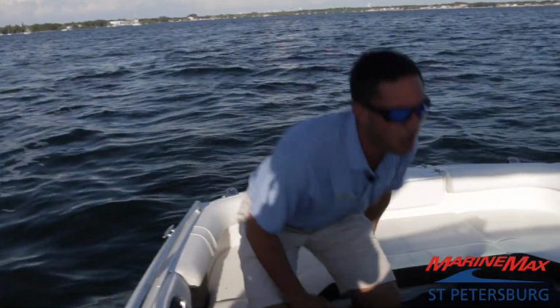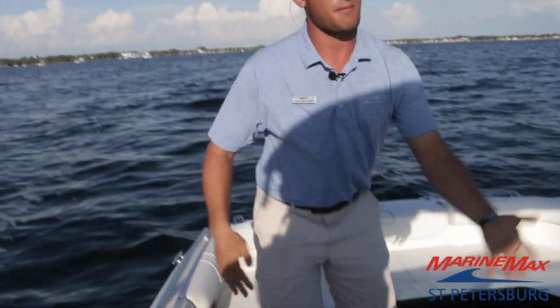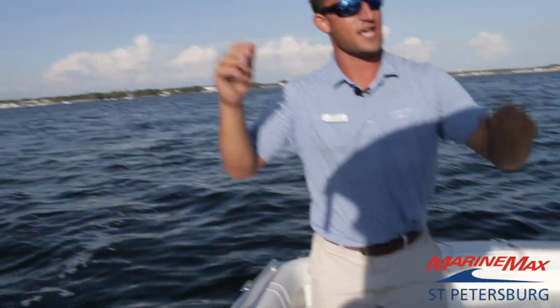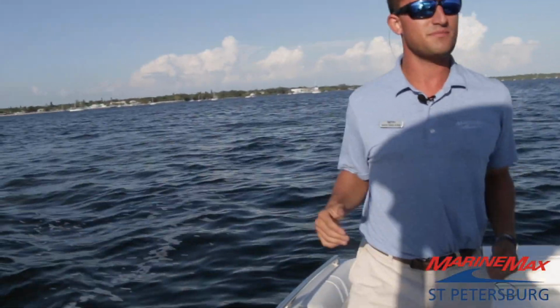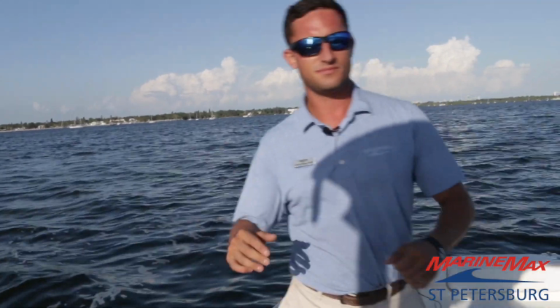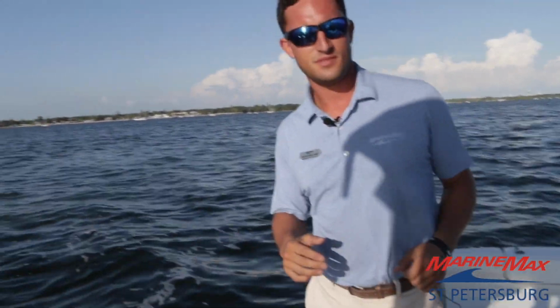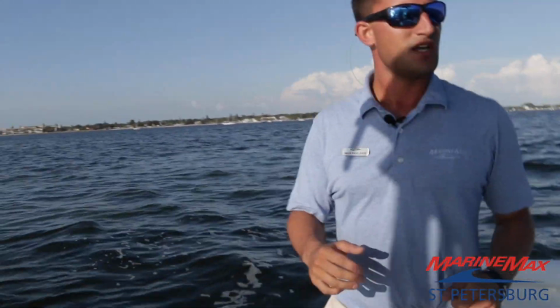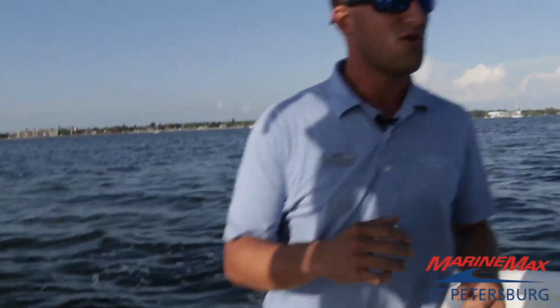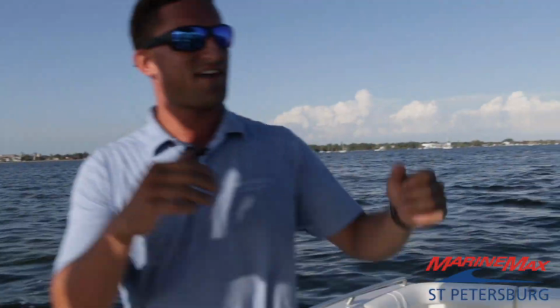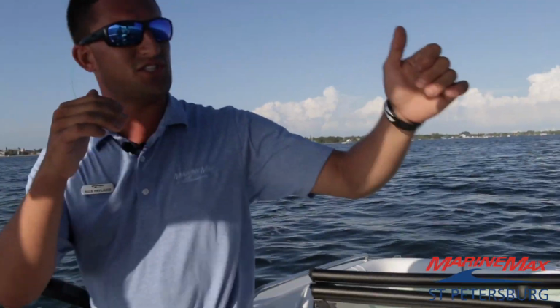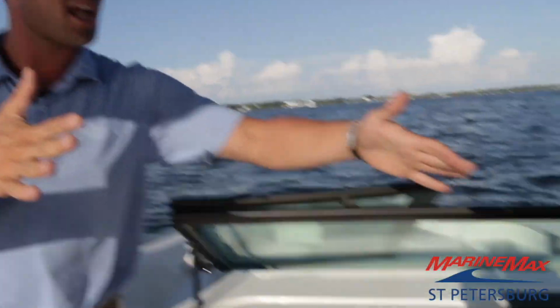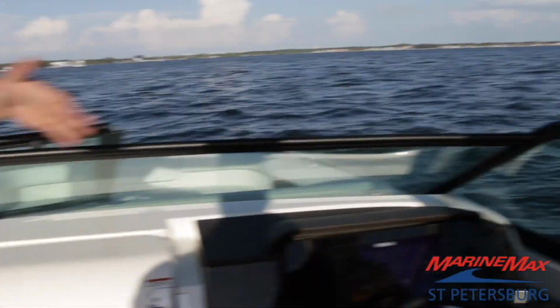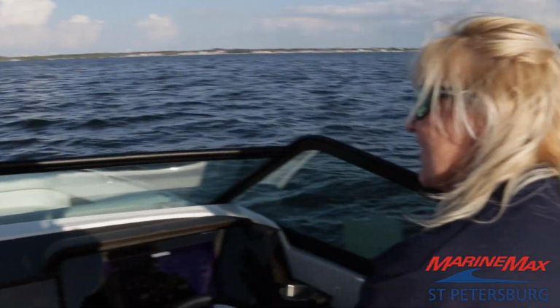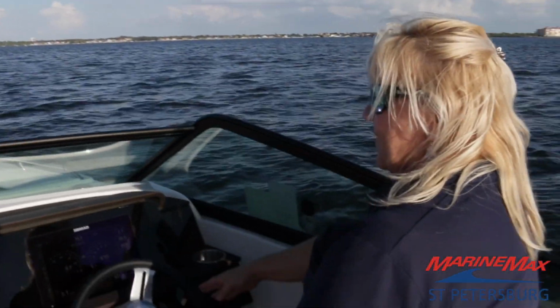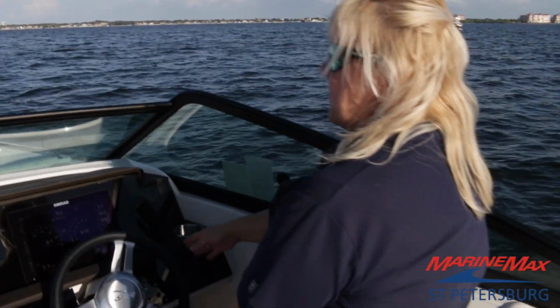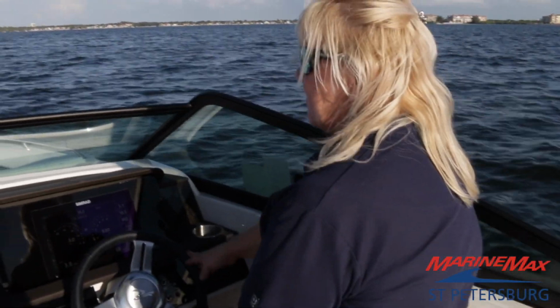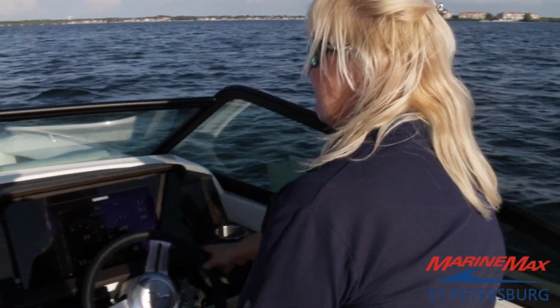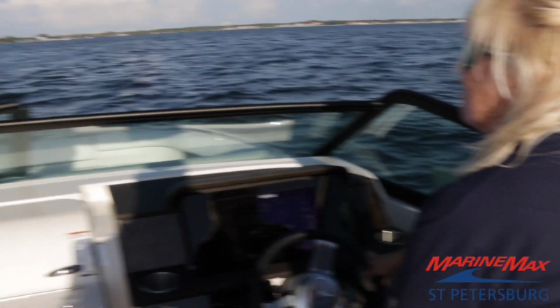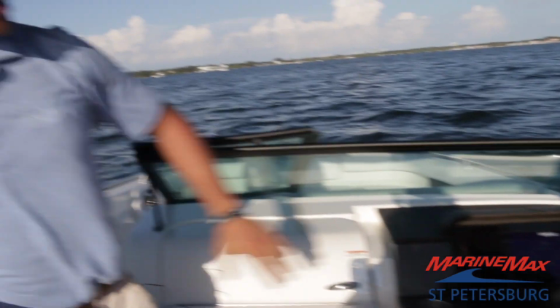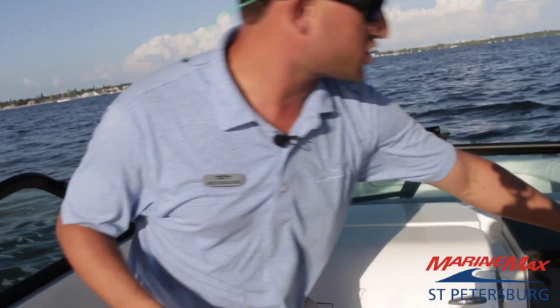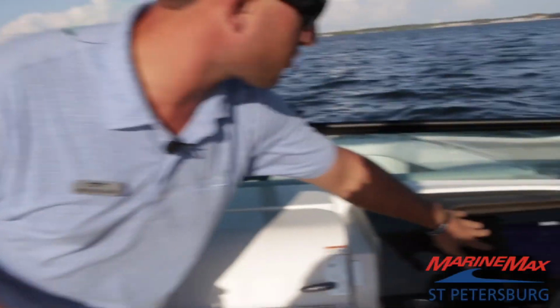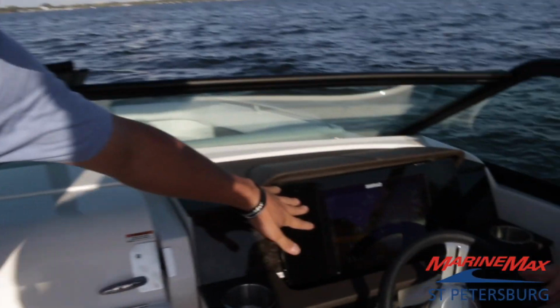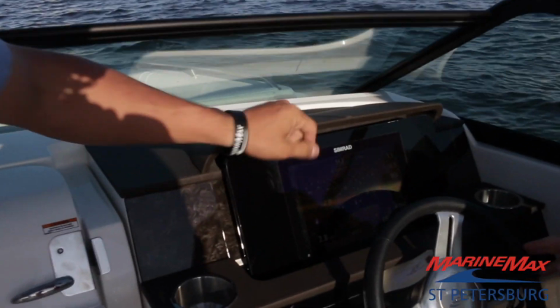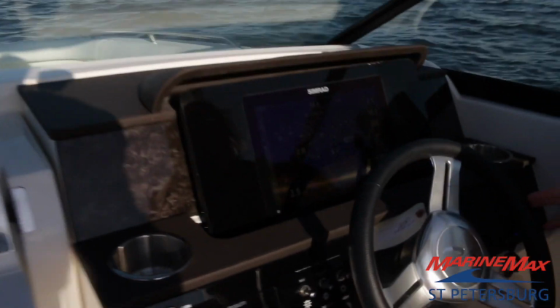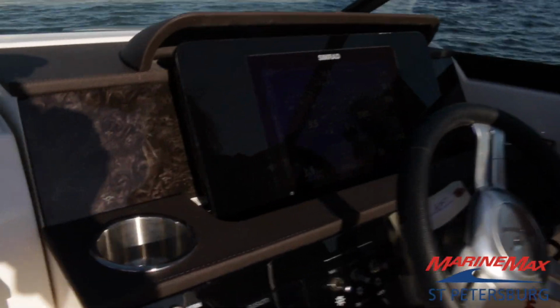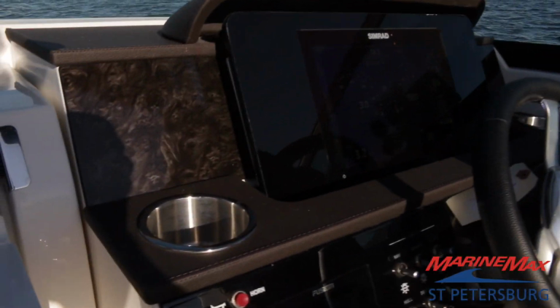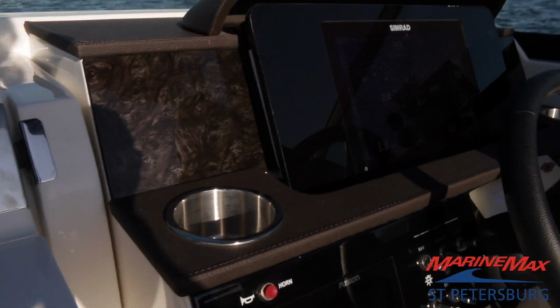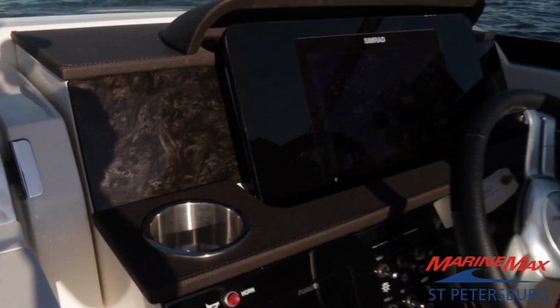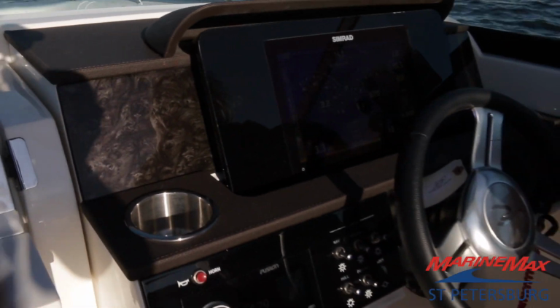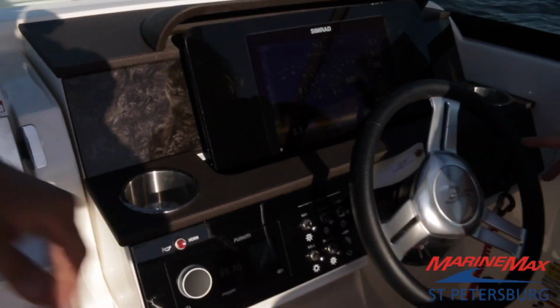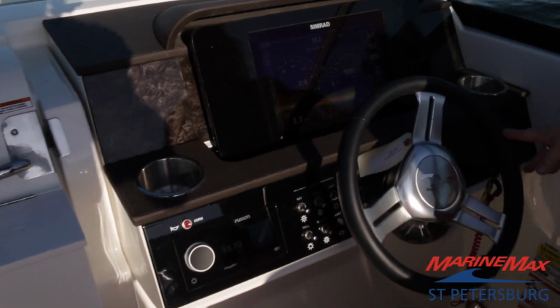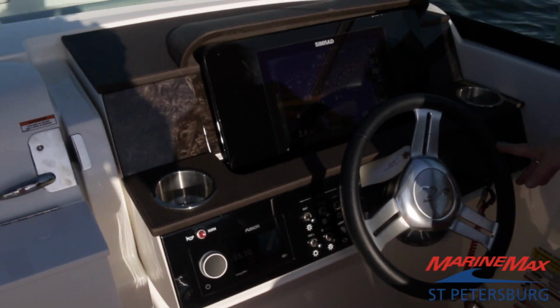Follow me on back to the helm, where we have Captain Sue today showing us how to drive this thing. She's got her touchscreen Simrad with Mercury smart gauges on it, and a Fusion head unit also.